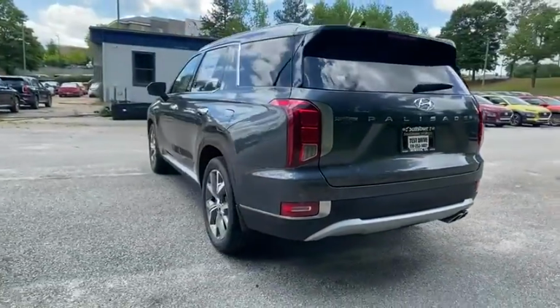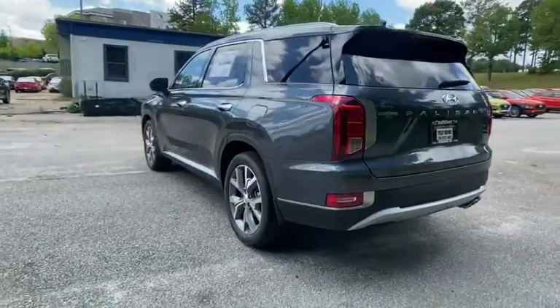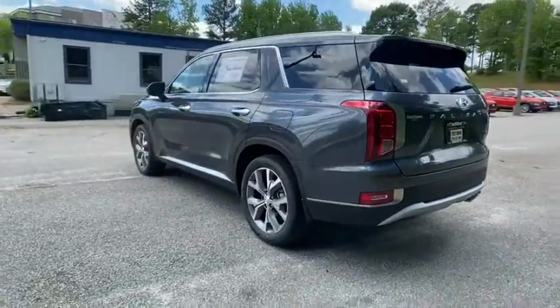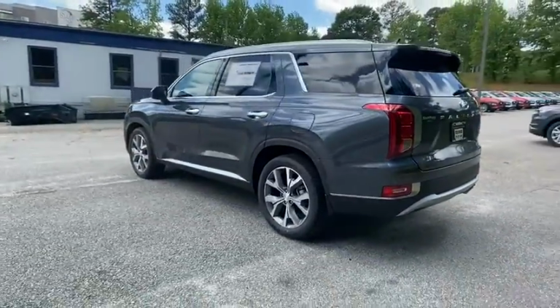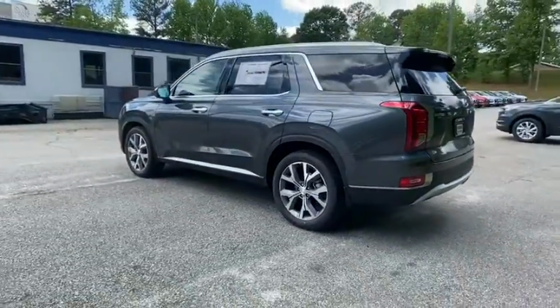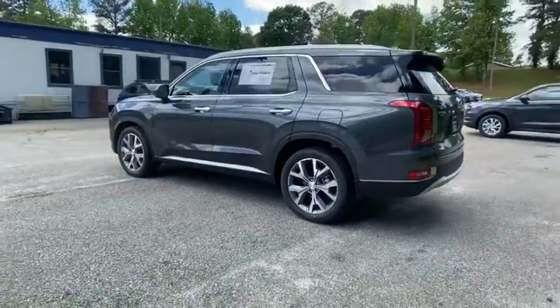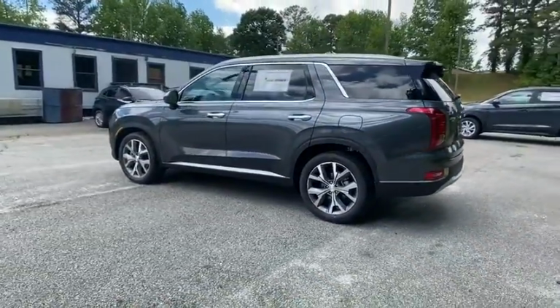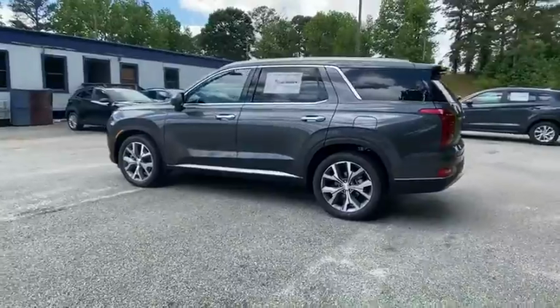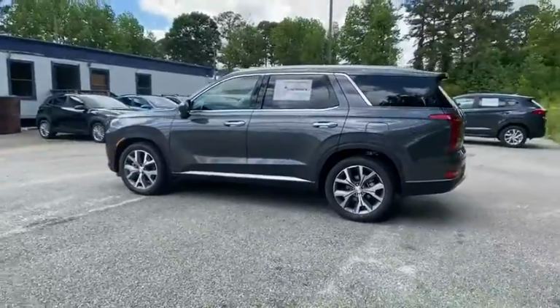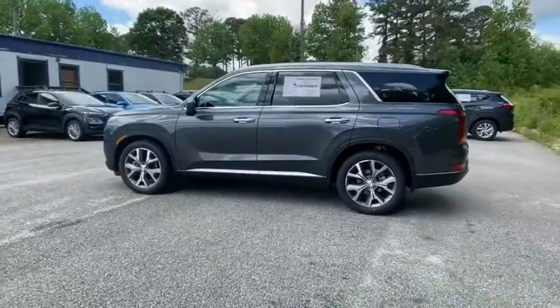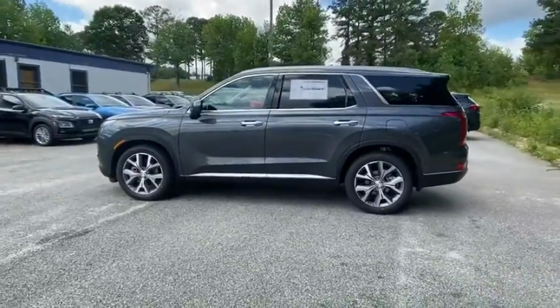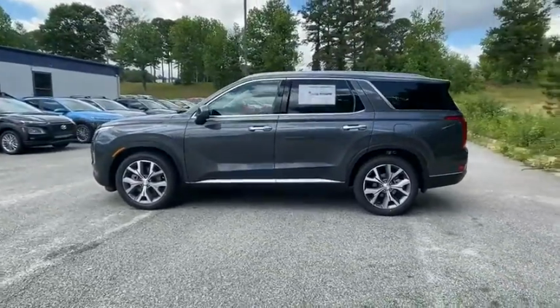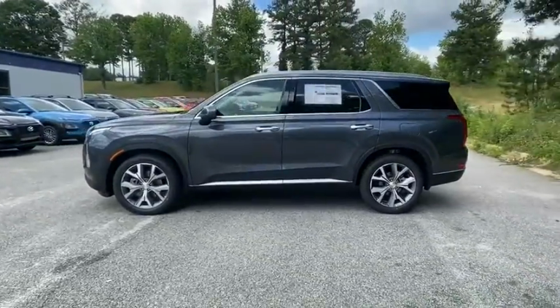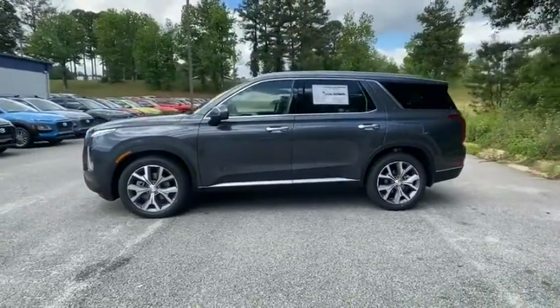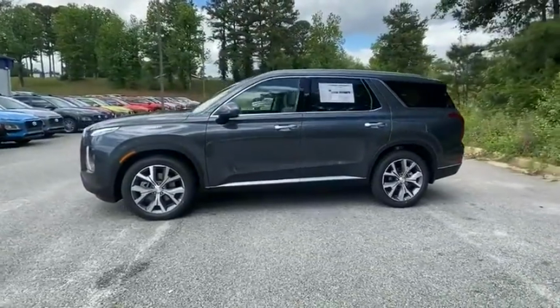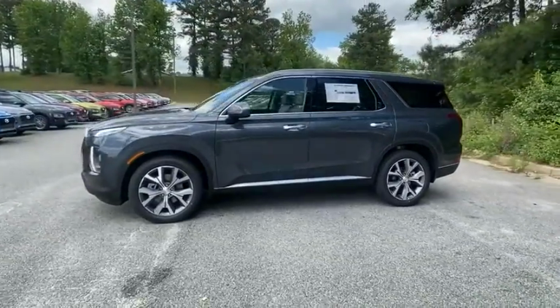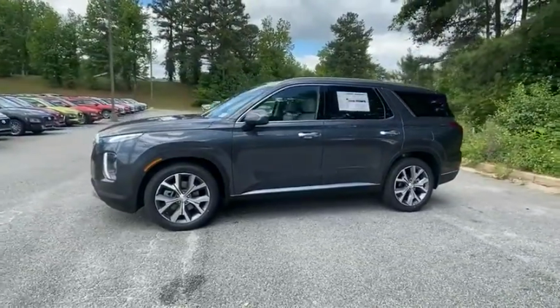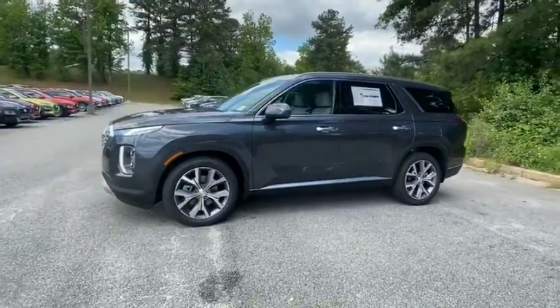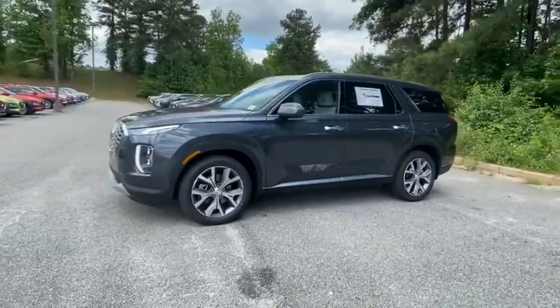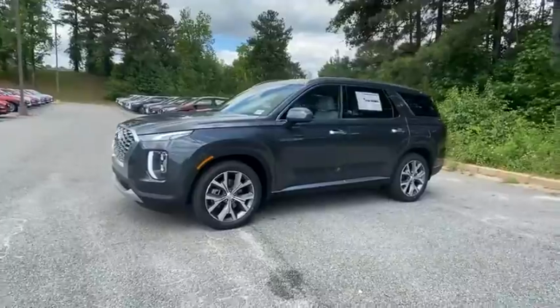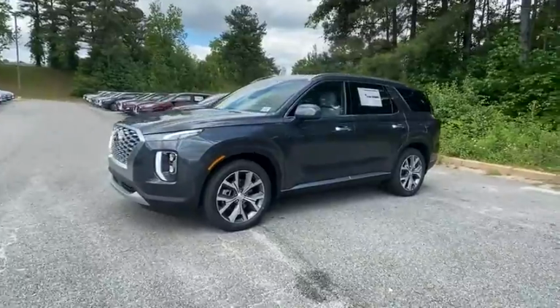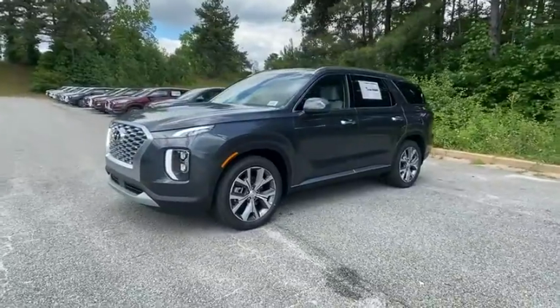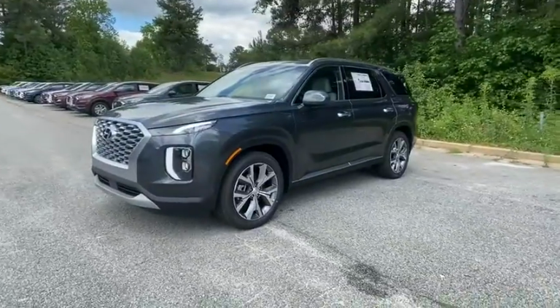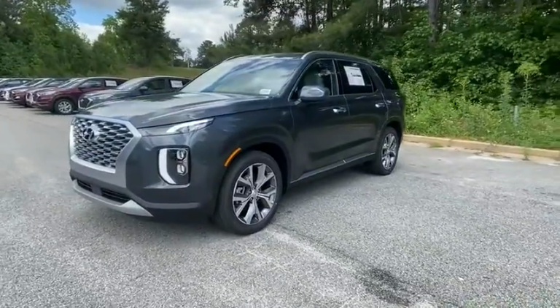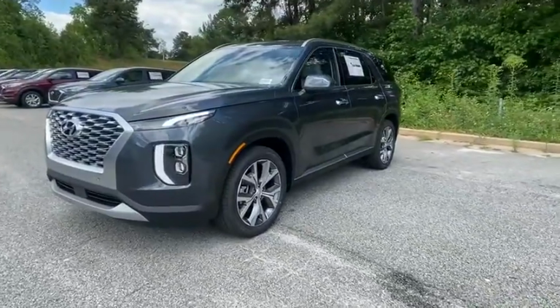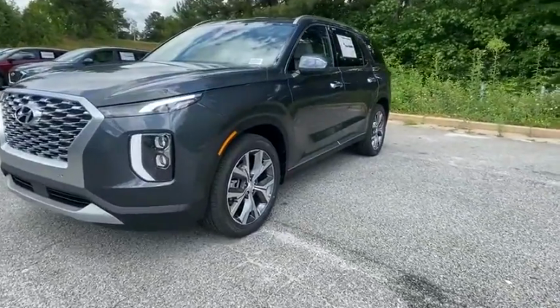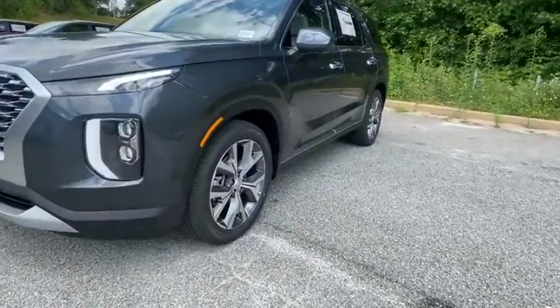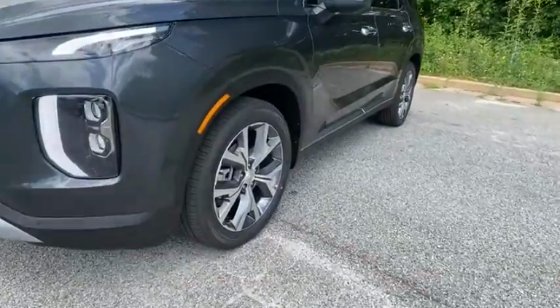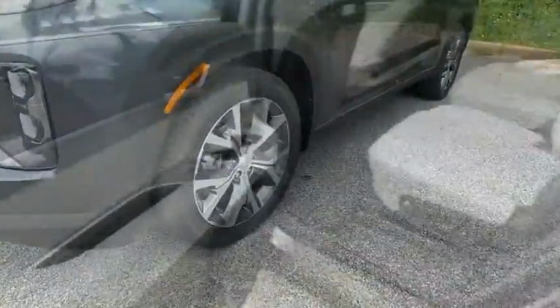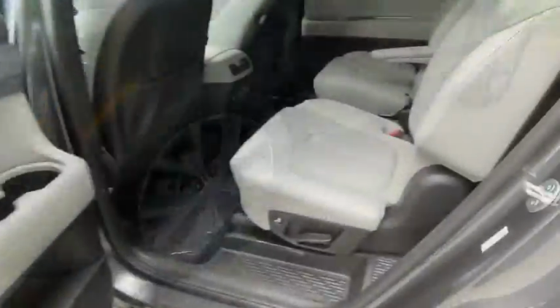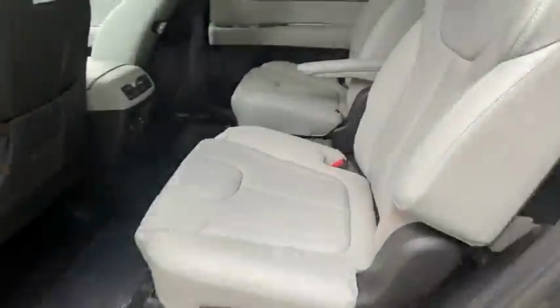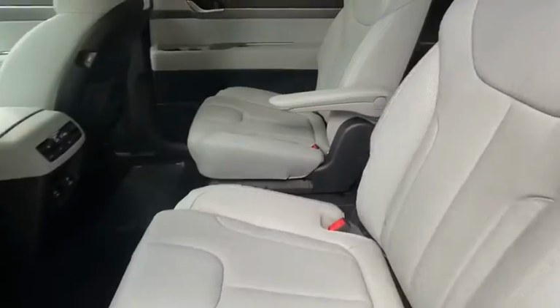Here are some of this vehicle's great options: traction control, leather-wrapped steering wheel, dual airbags, power steering, four-wheel disc brakes, security system, power windows, heated steering wheel, and electronic stability control.